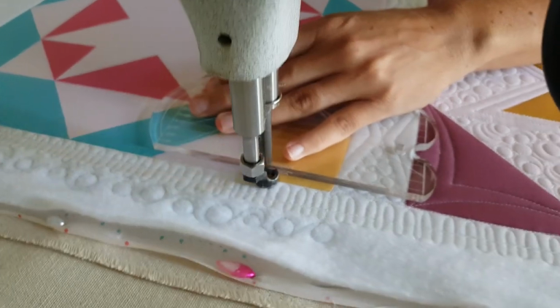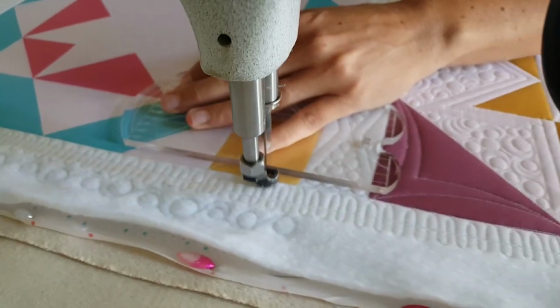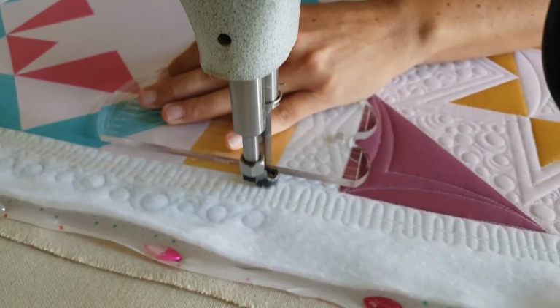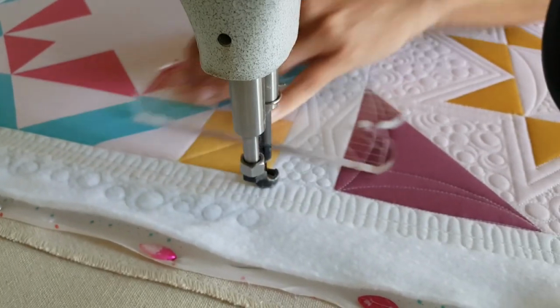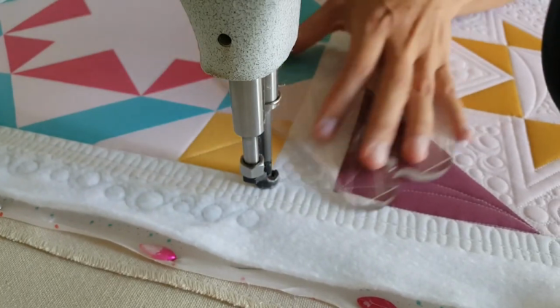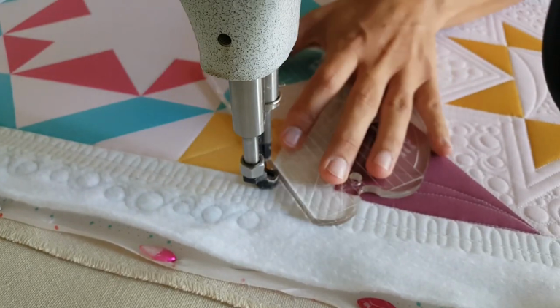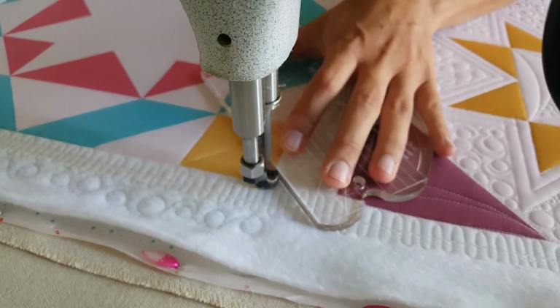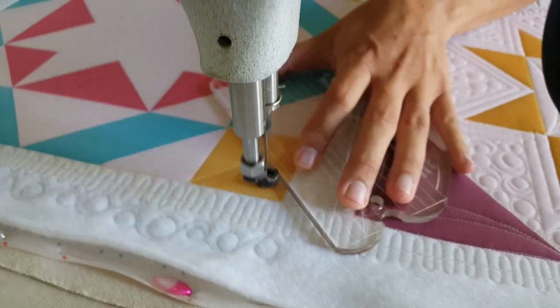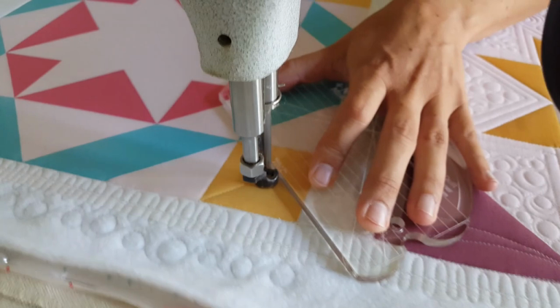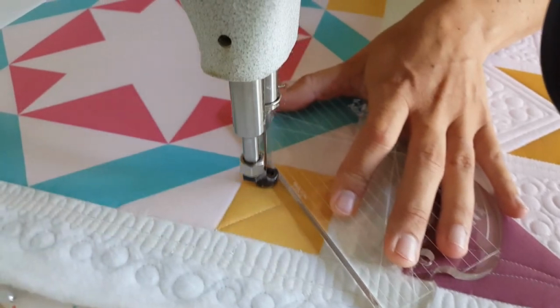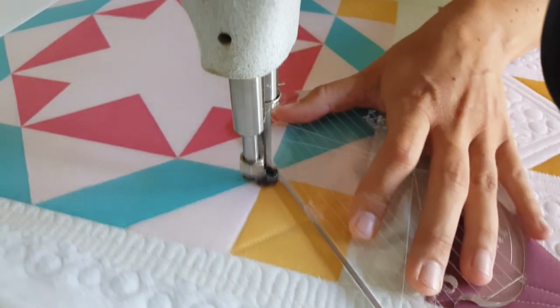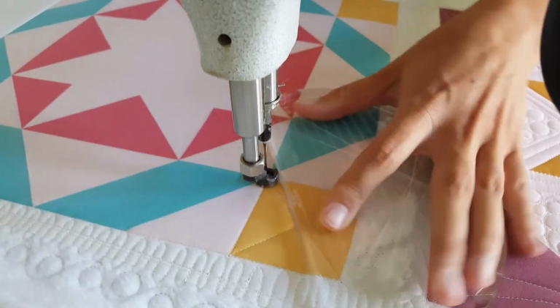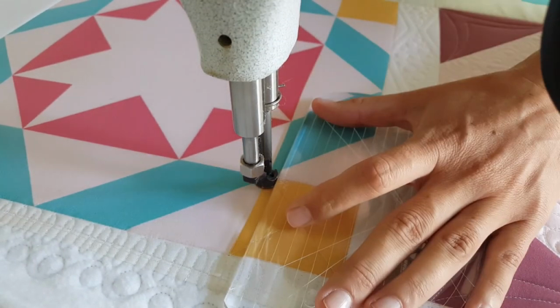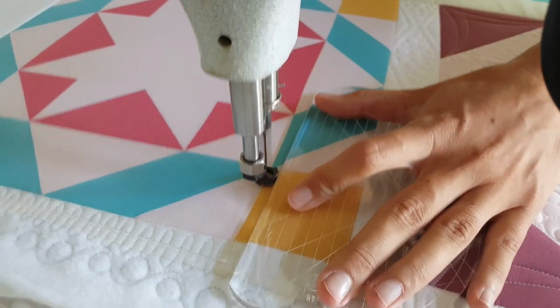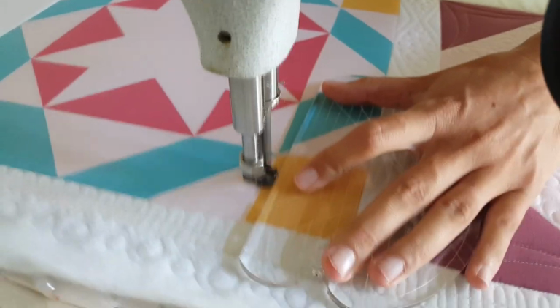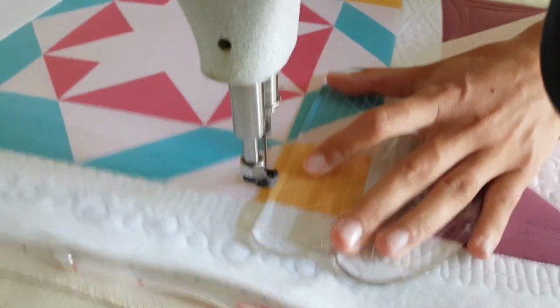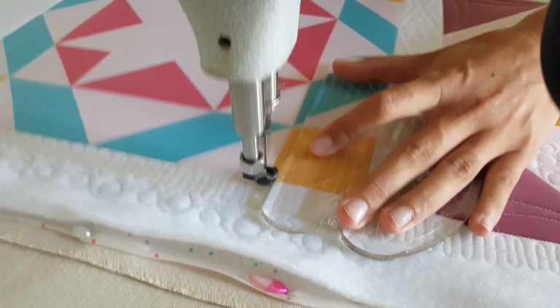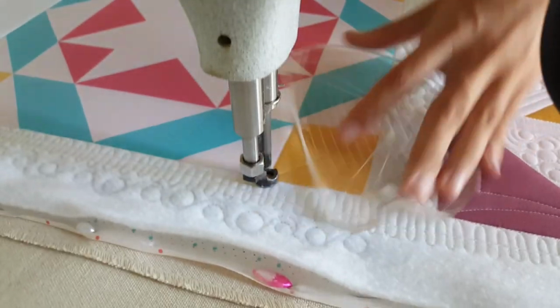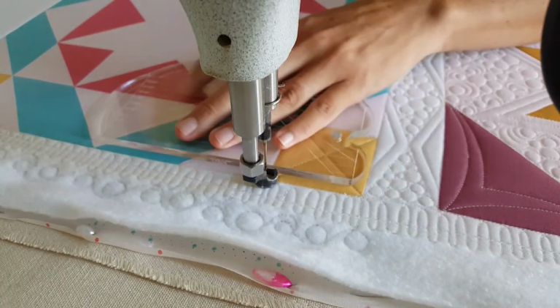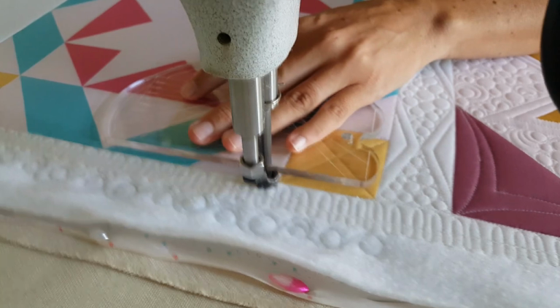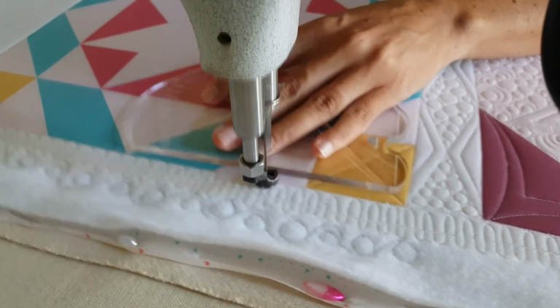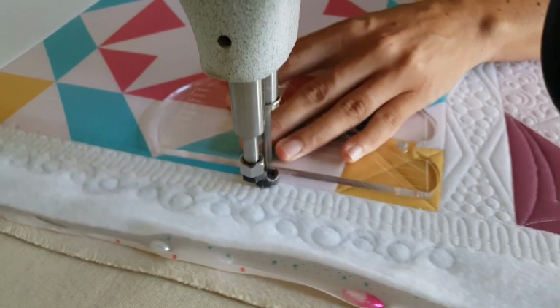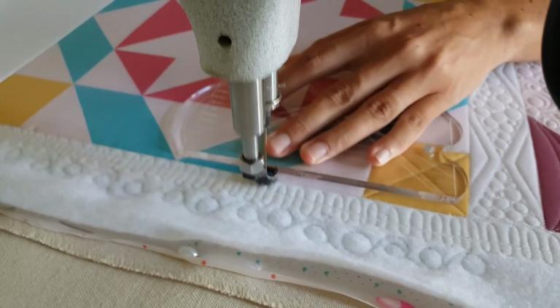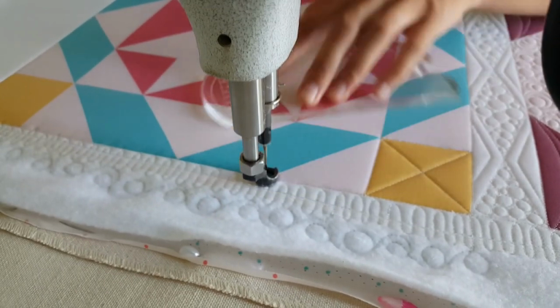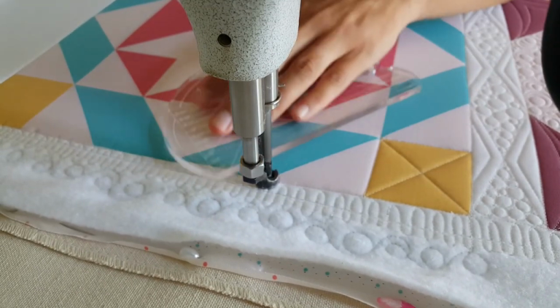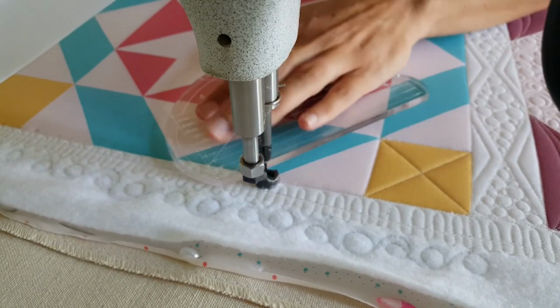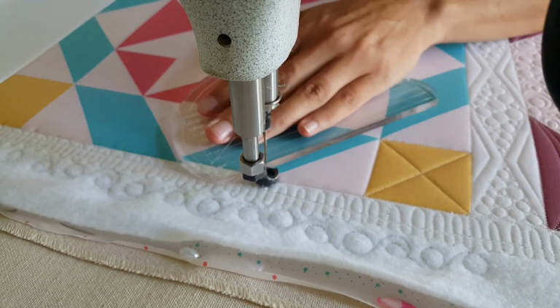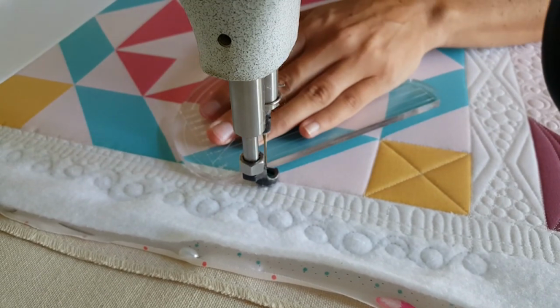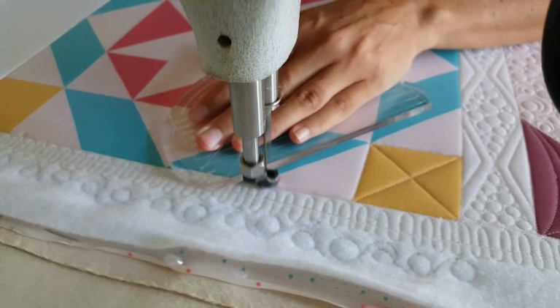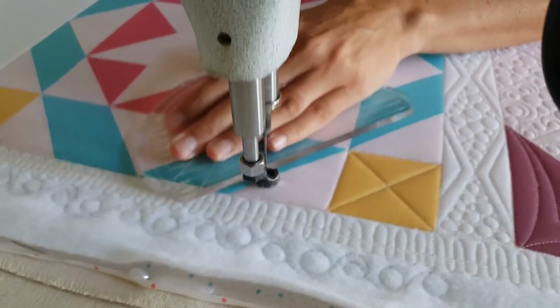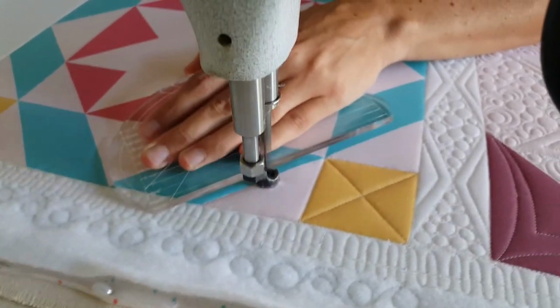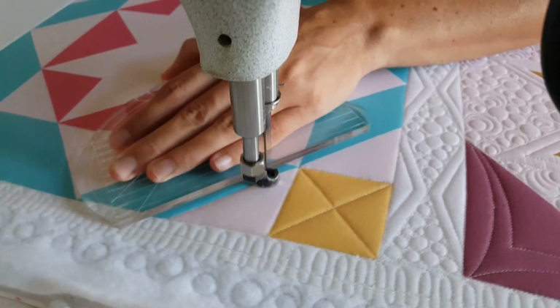Once I've stitched in the ditch all the way around the outside, now I'm going to work on the first yellow block. I'll start out by stitching an X through the center of that block, using the seams — the ditch — as the place where I travel from point to point.